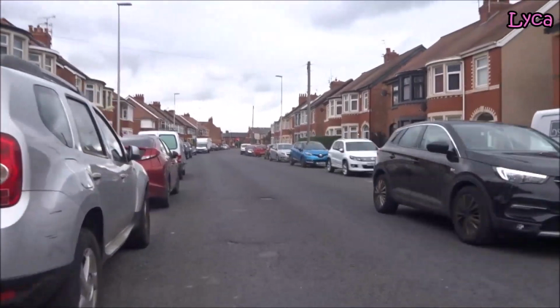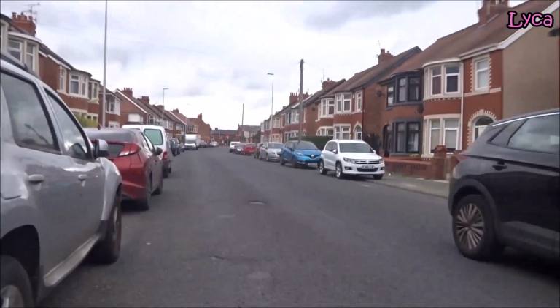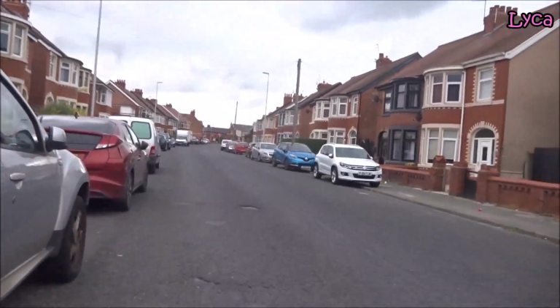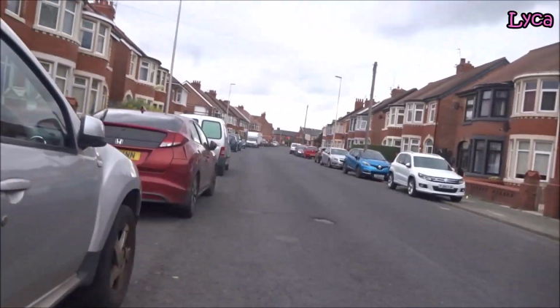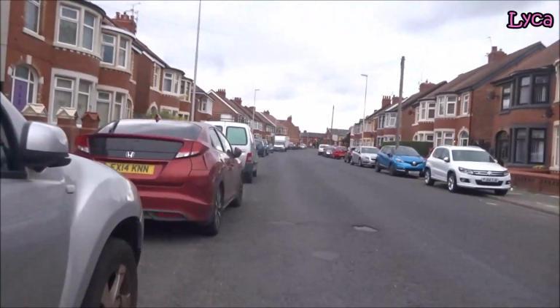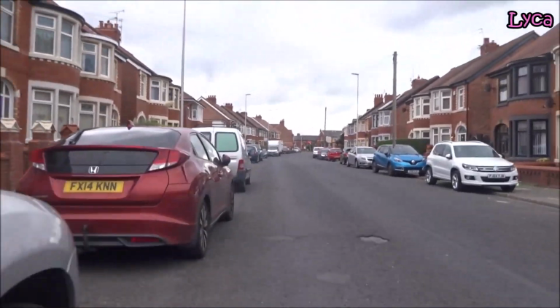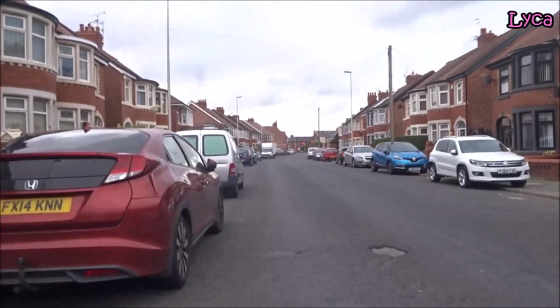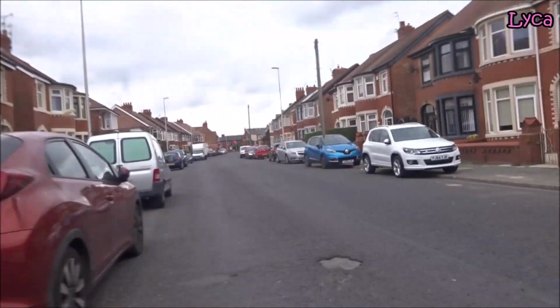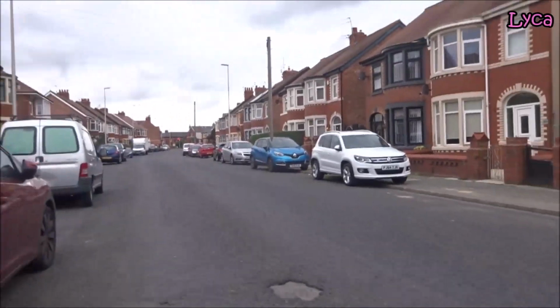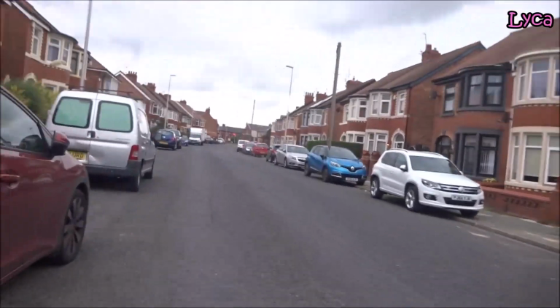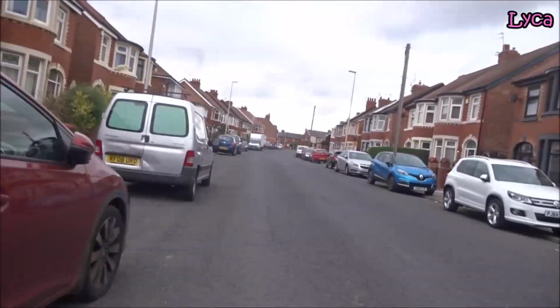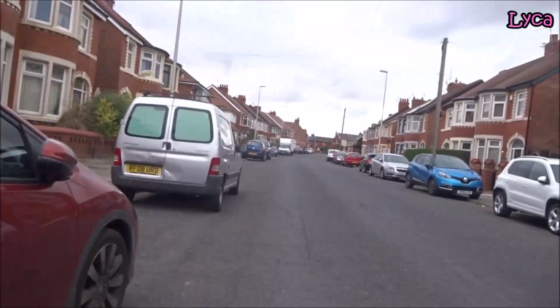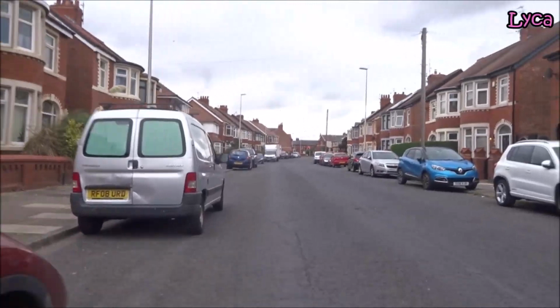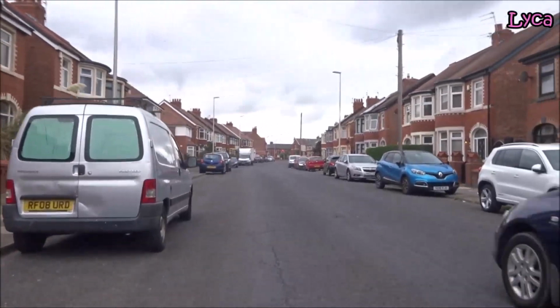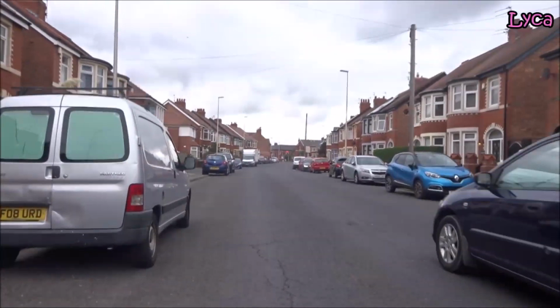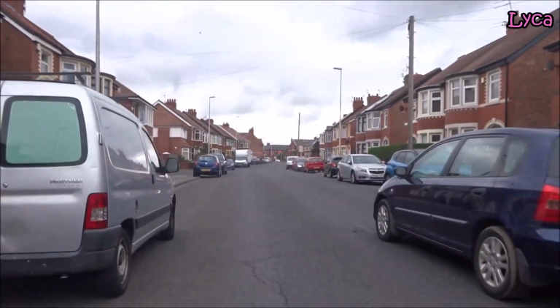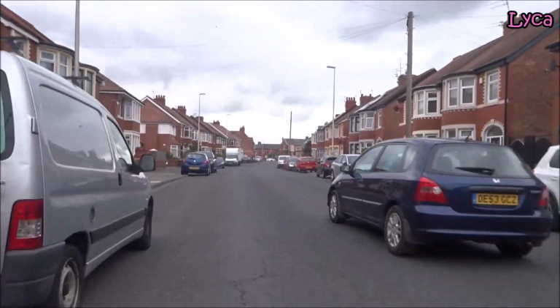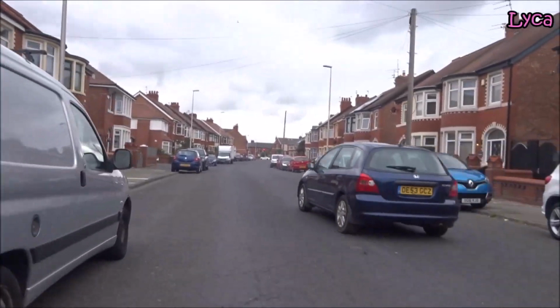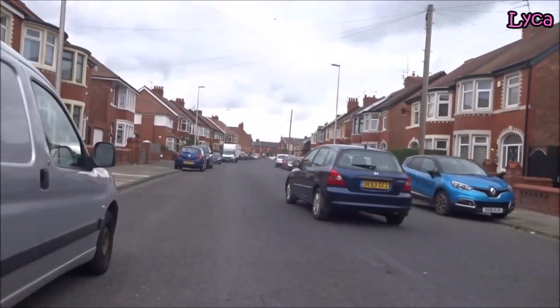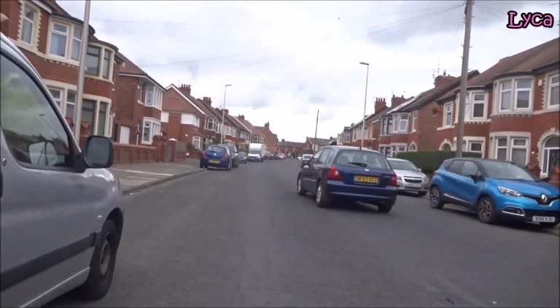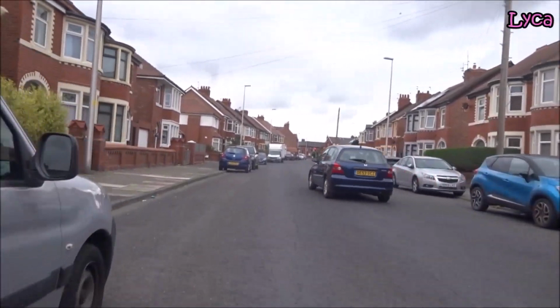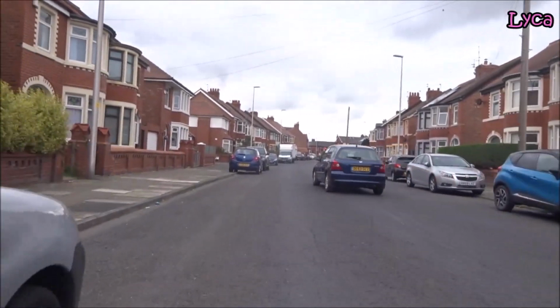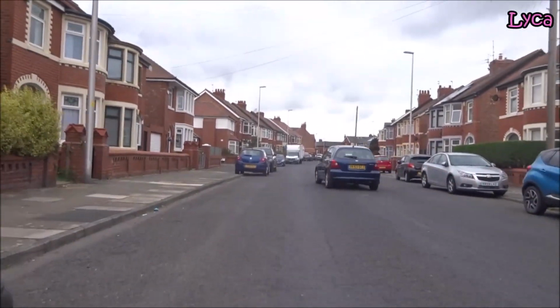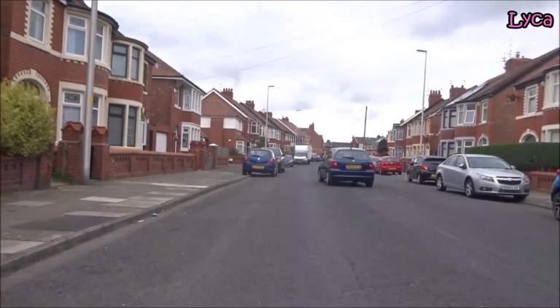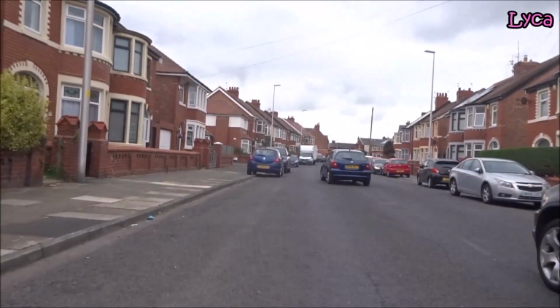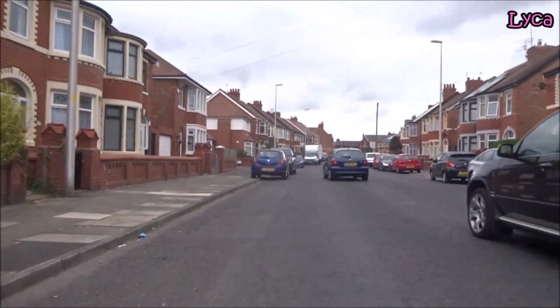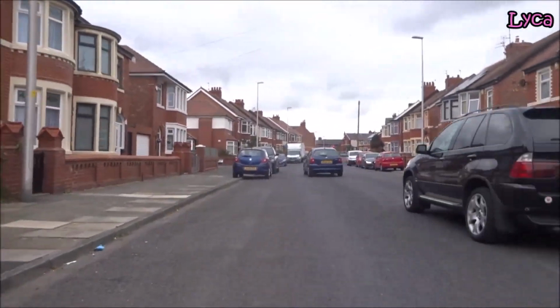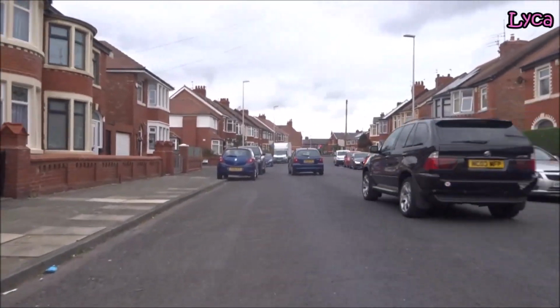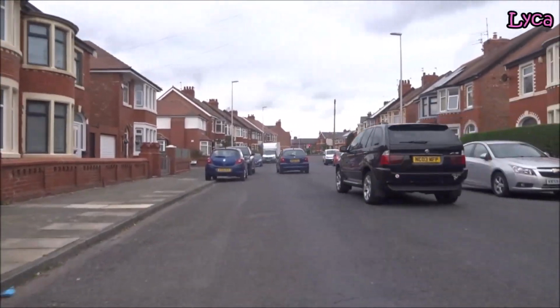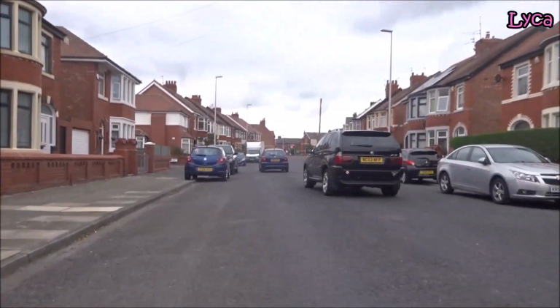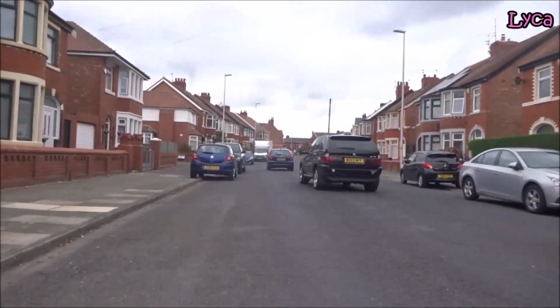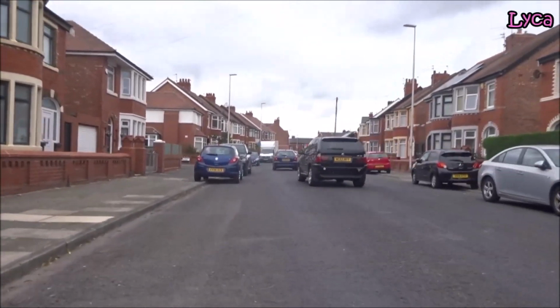I'm just going to get to these lights on the corner, then I'm going to hop off the bike and check the length of the video to make sure it's not getting too long.